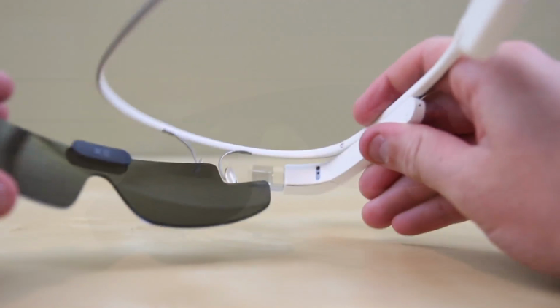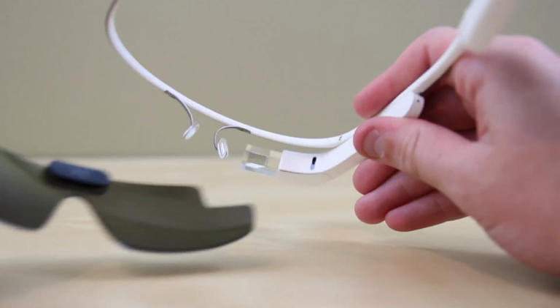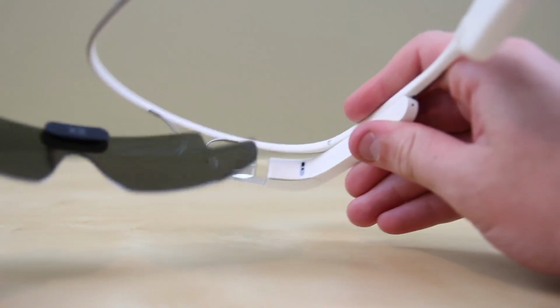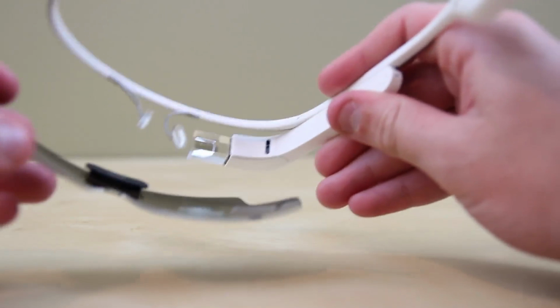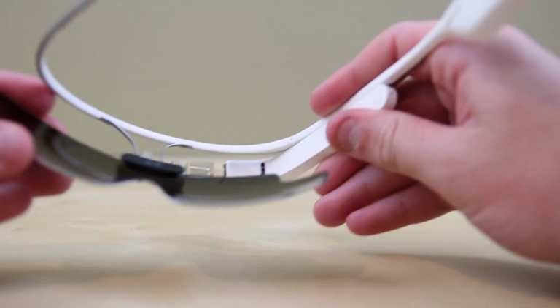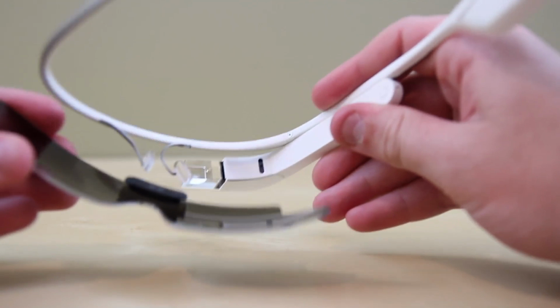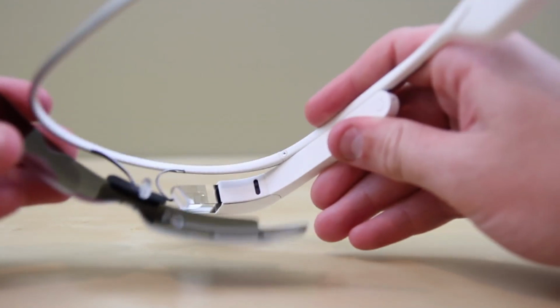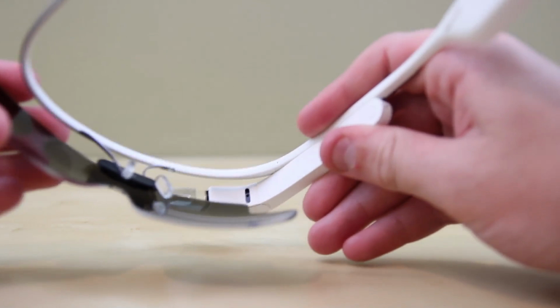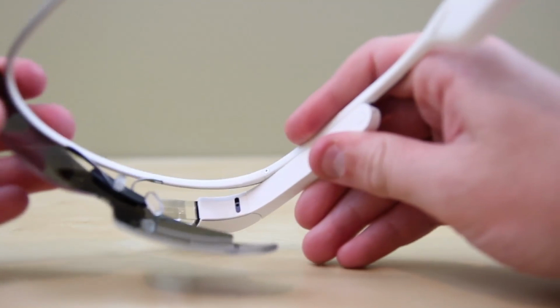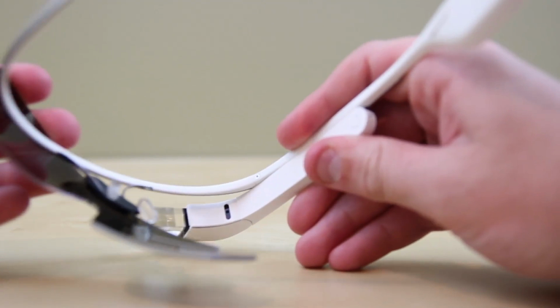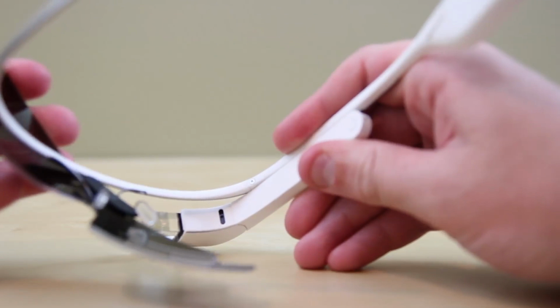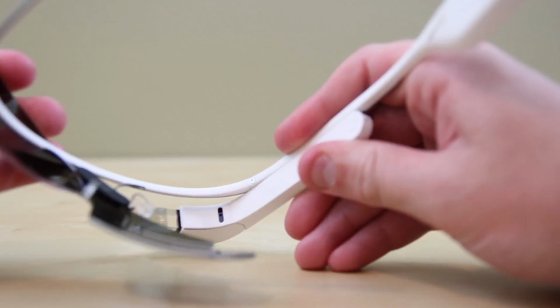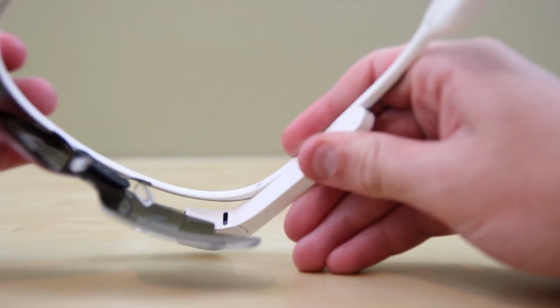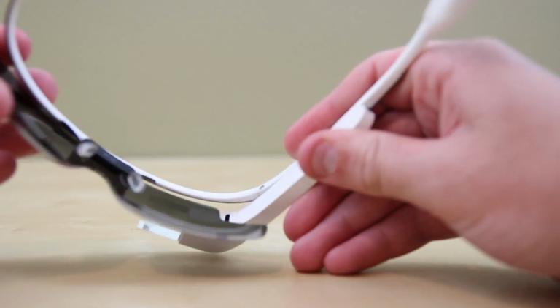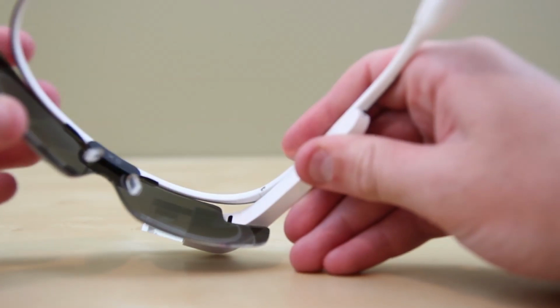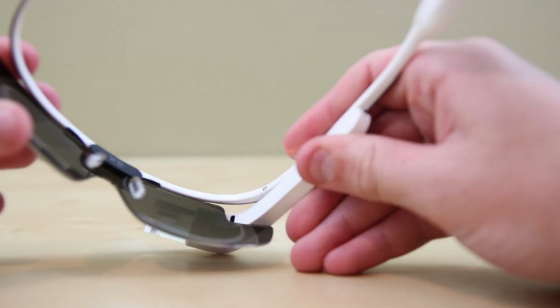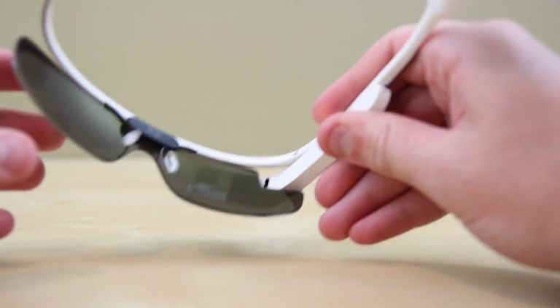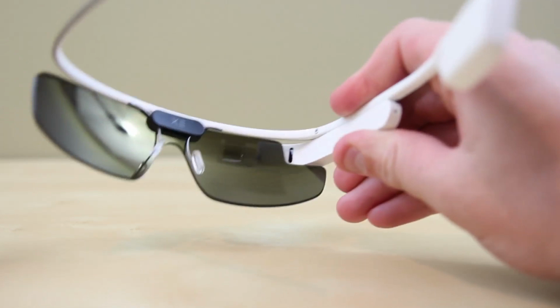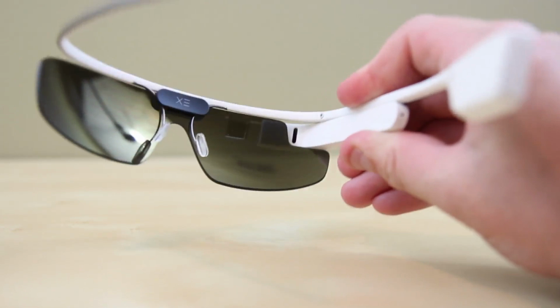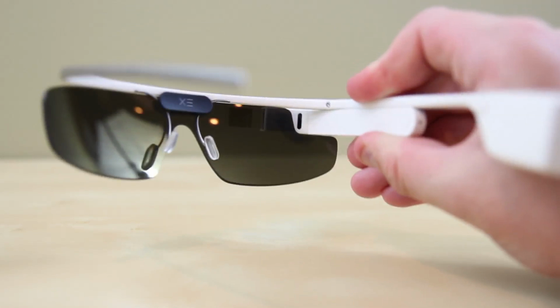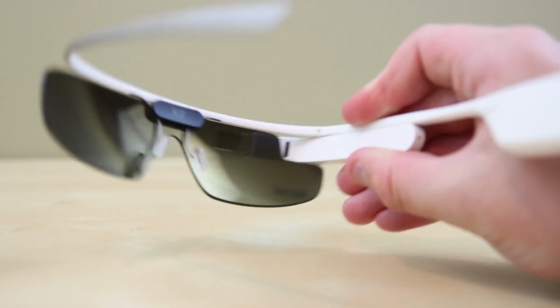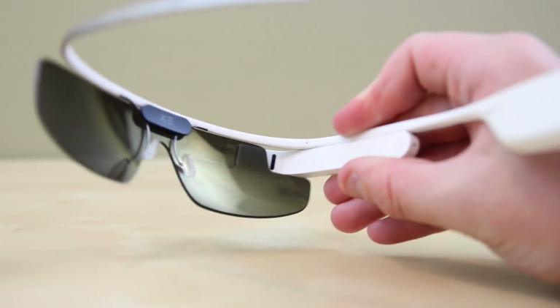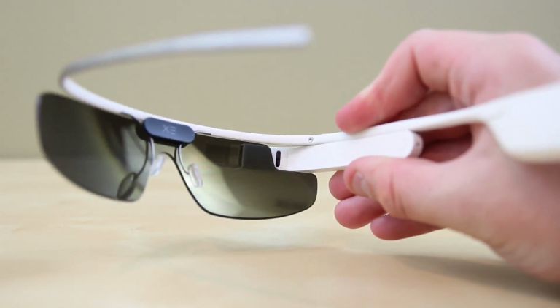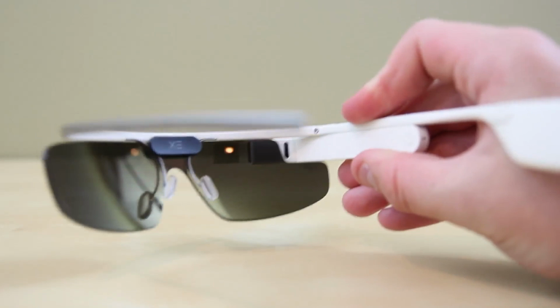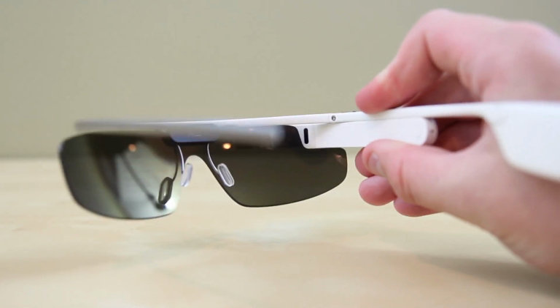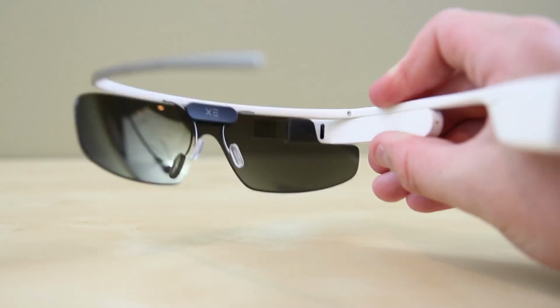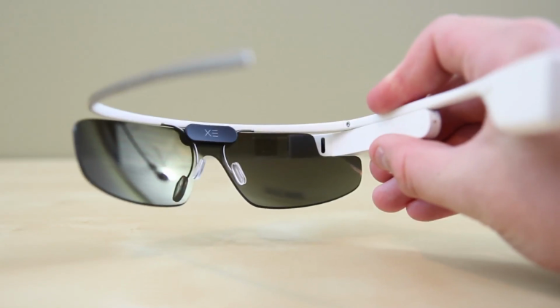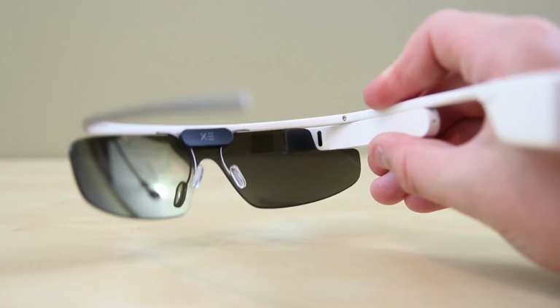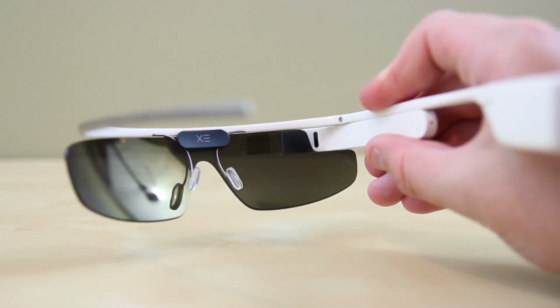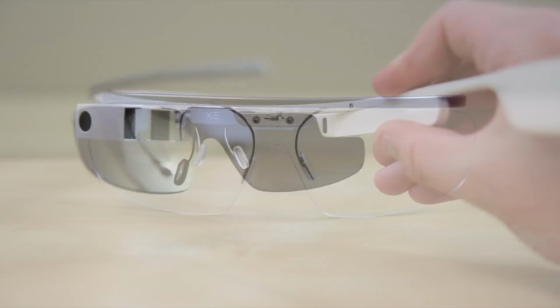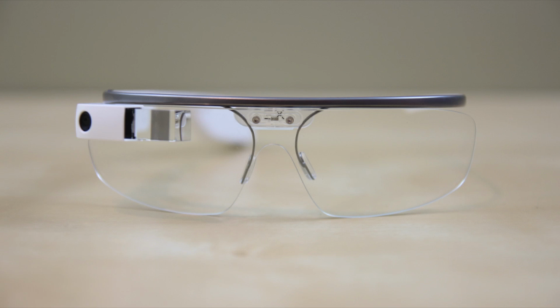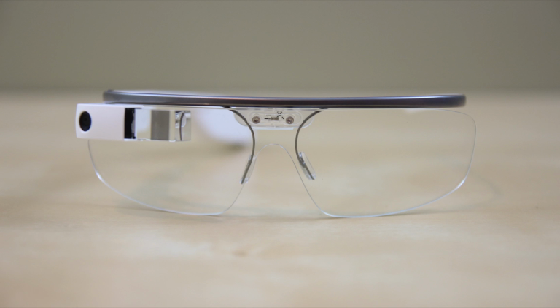Installation is quite nifty here. What you do is align the top portion with the highest point of the nose piece, then you go in a downward motion and it clicks in. You can see the XE branding letting you know it's the Explorer Edition, and it just looks absolutely phenomenal.